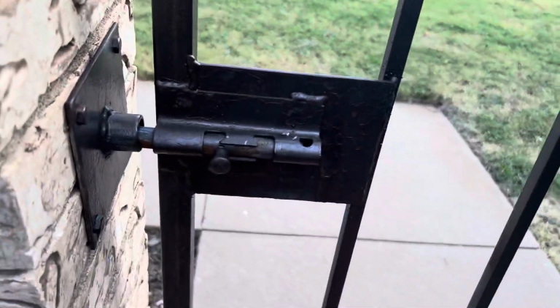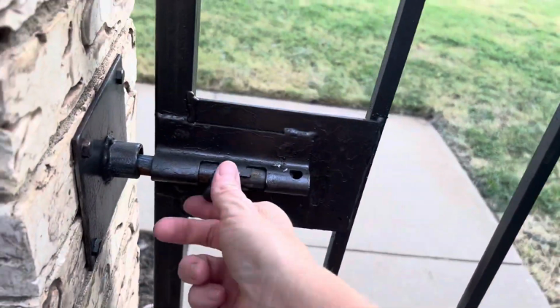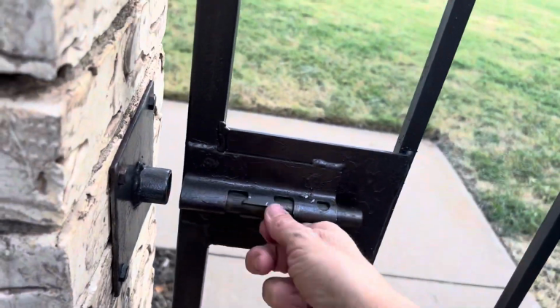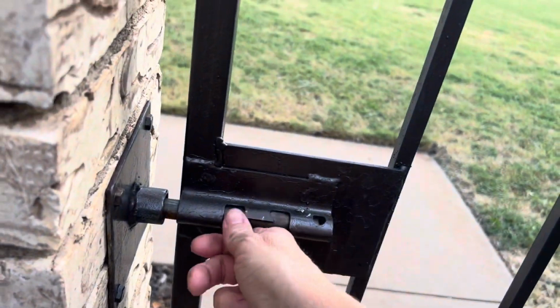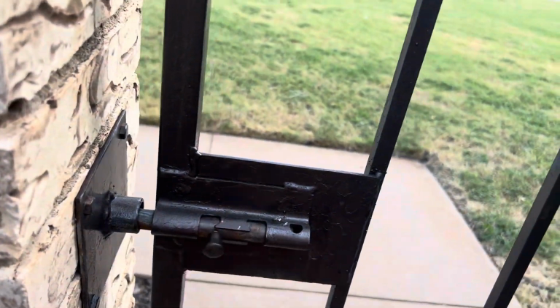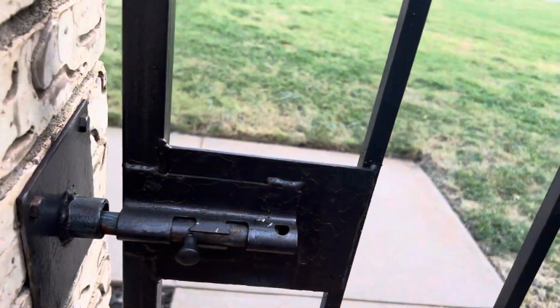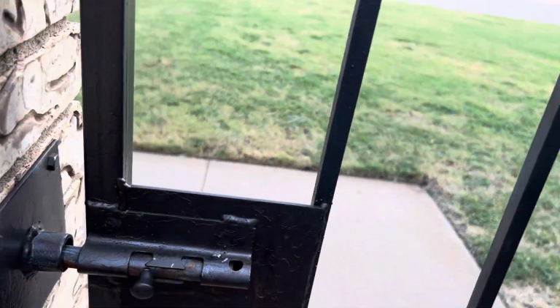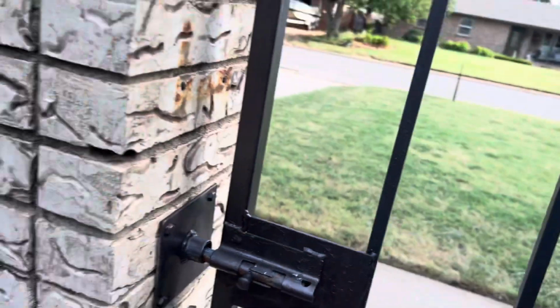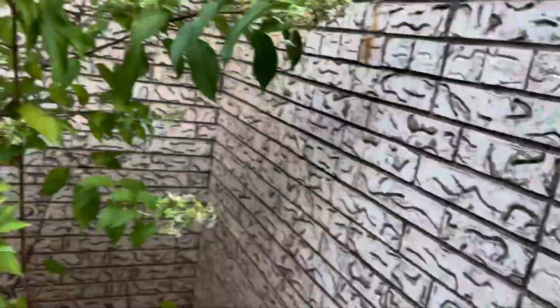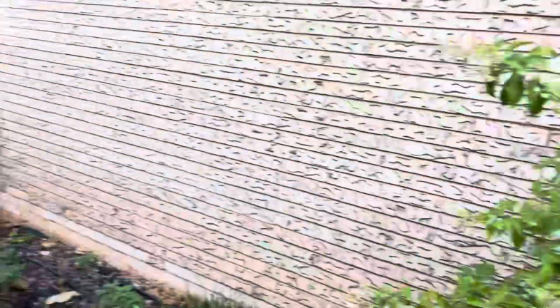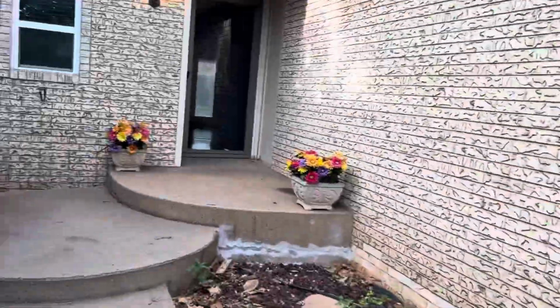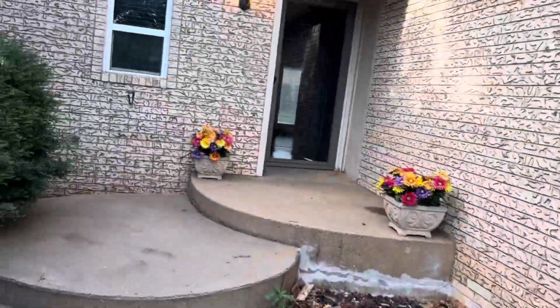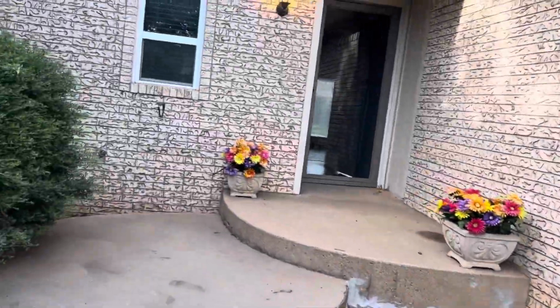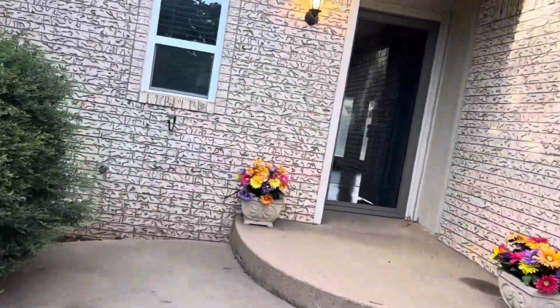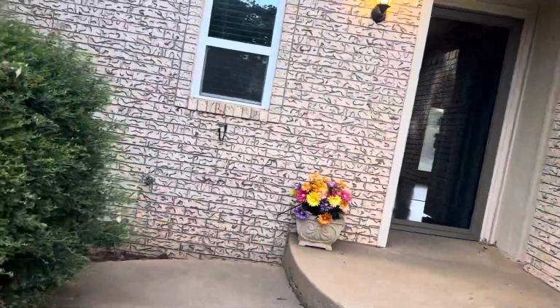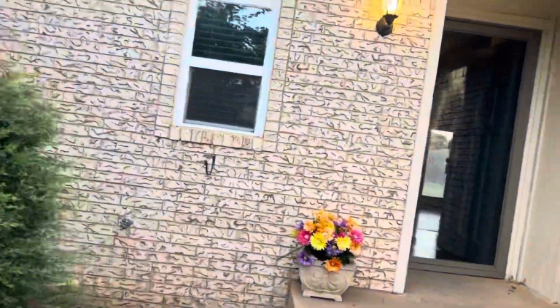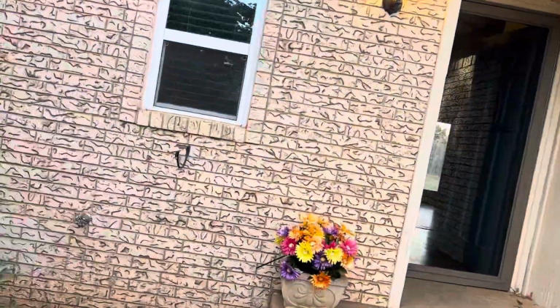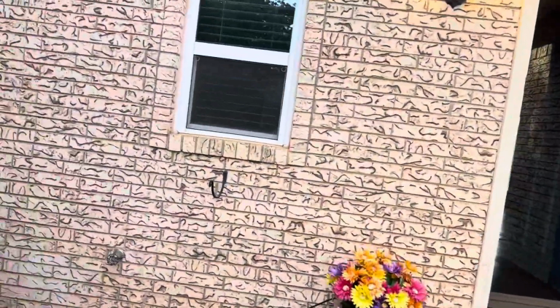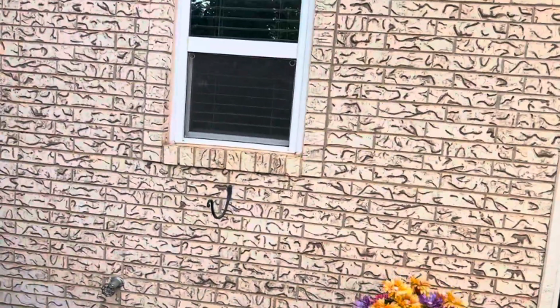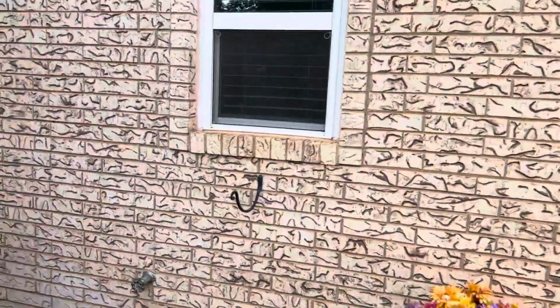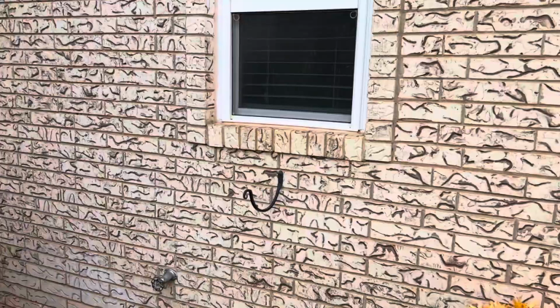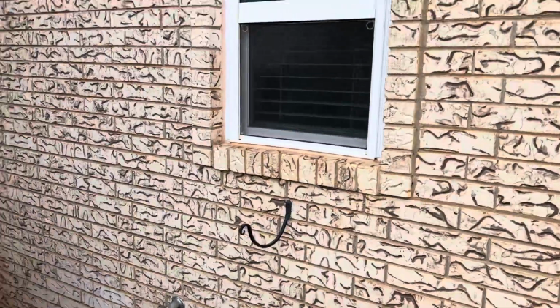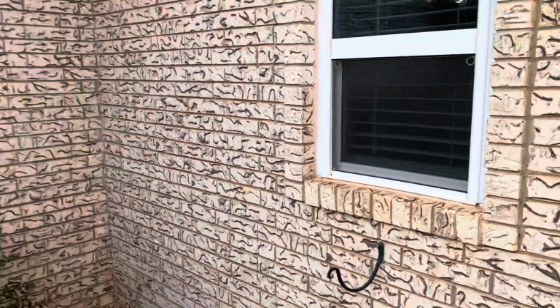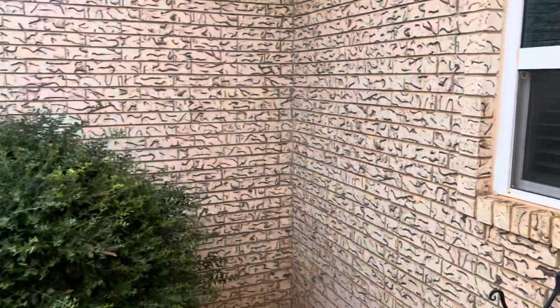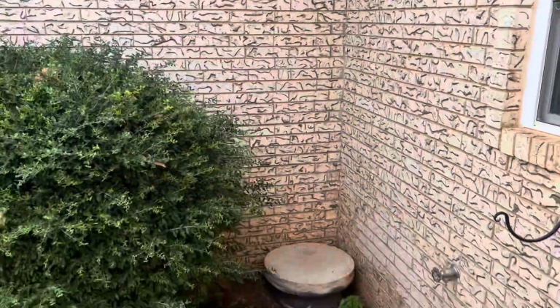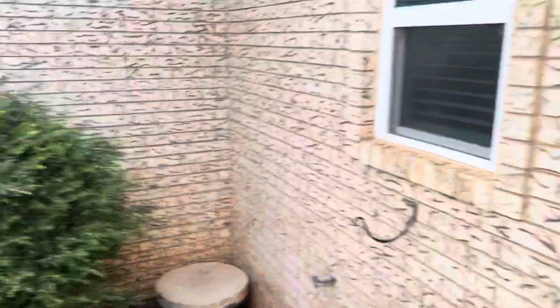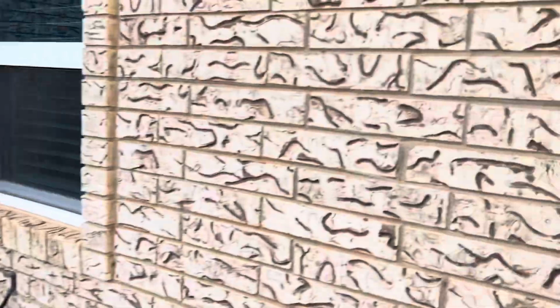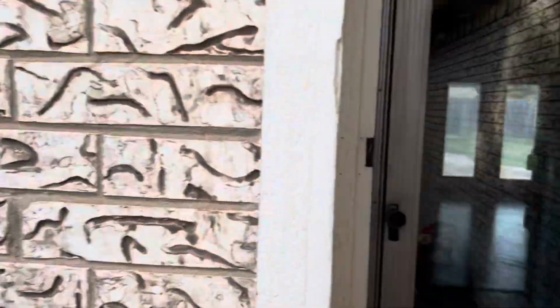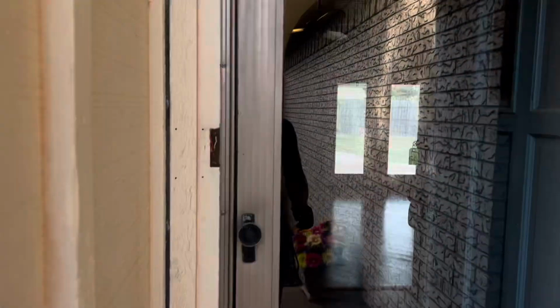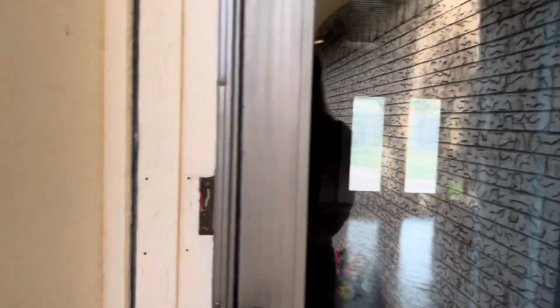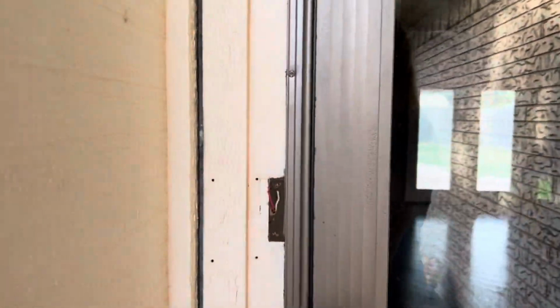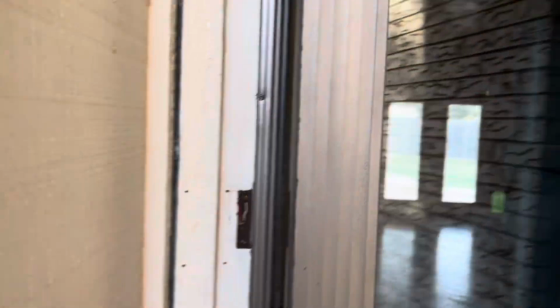It just opens like that, so you could probably put some kind of lock on there if you want — you don't really need it in this neighborhood, but just saying. You've got a plant stand and a water hydrant. Let's go in.